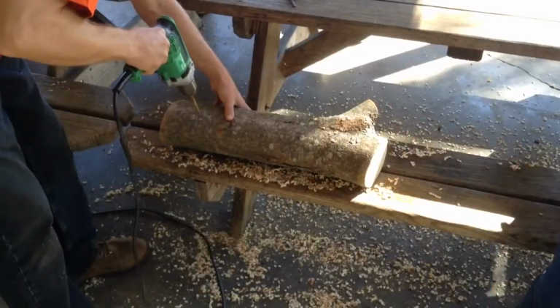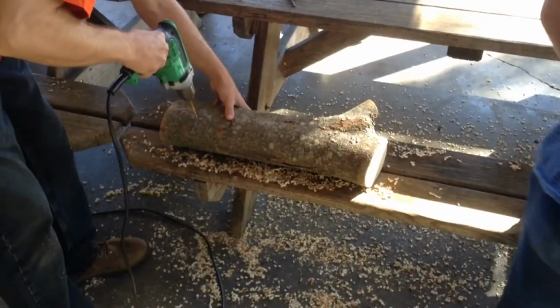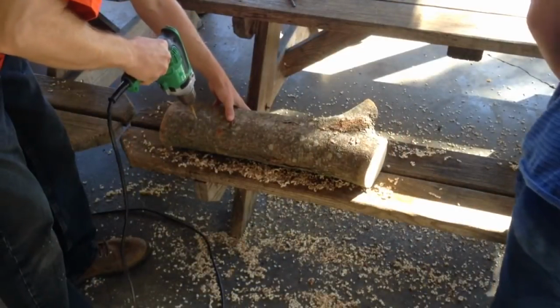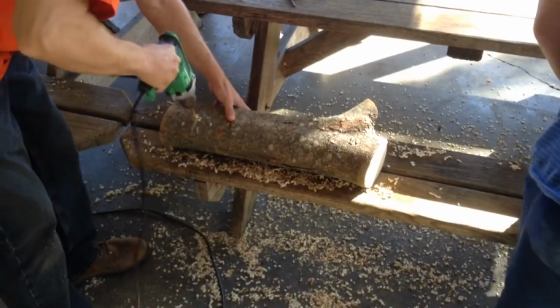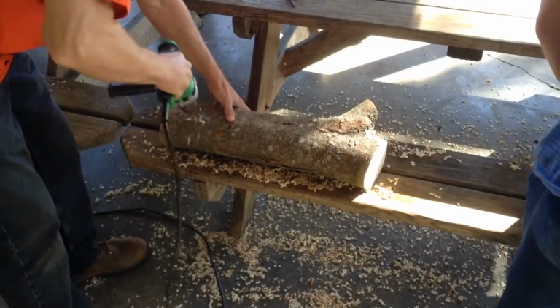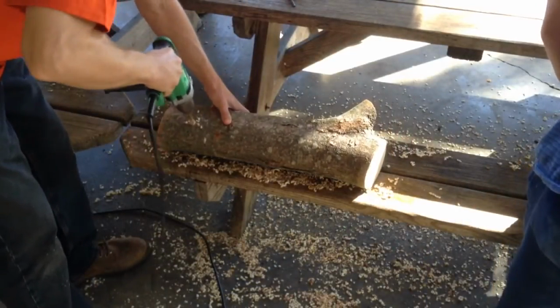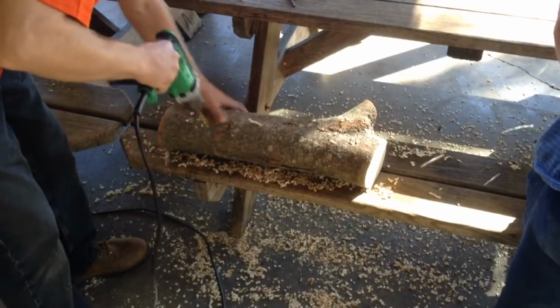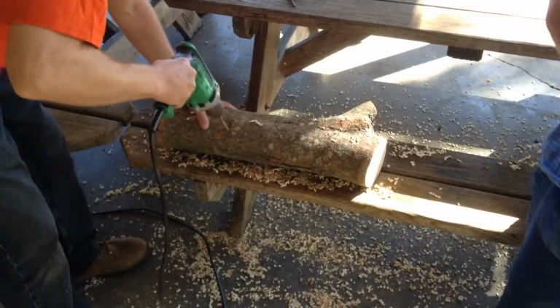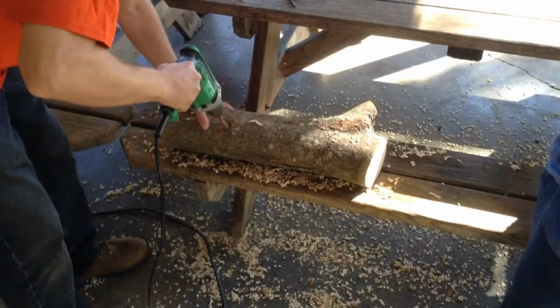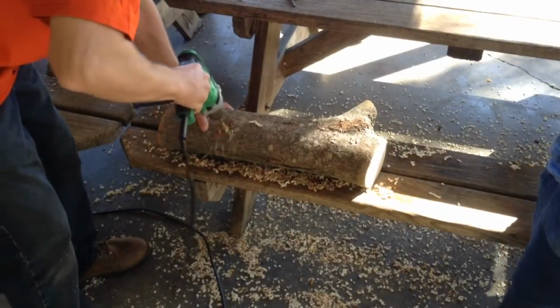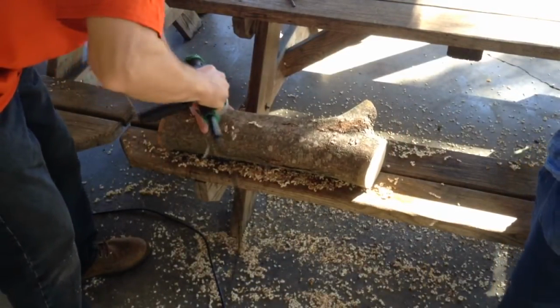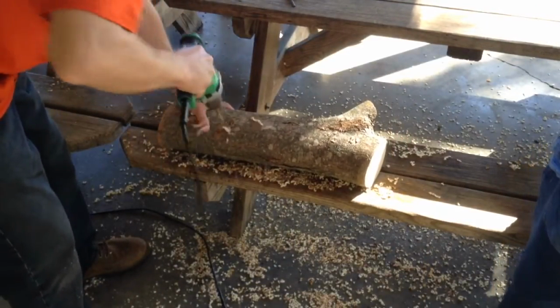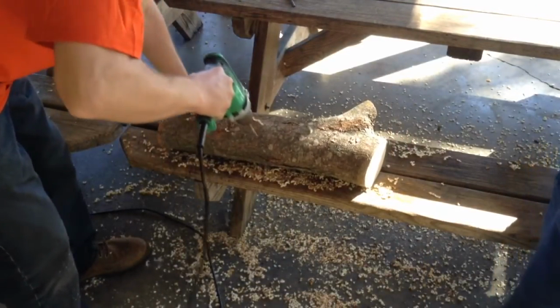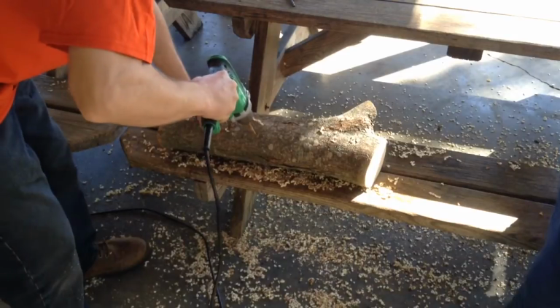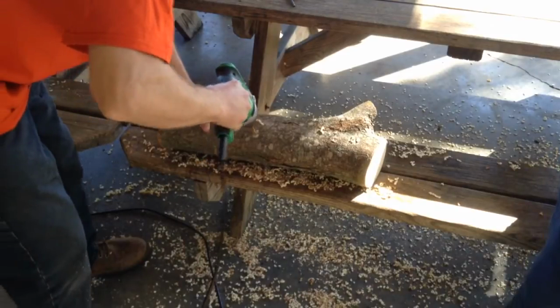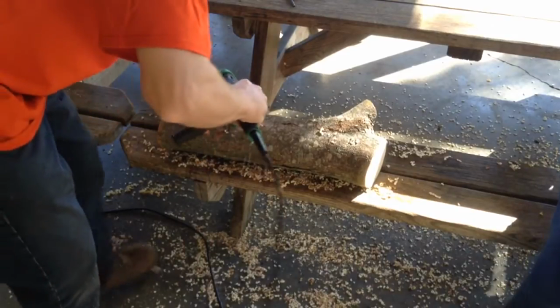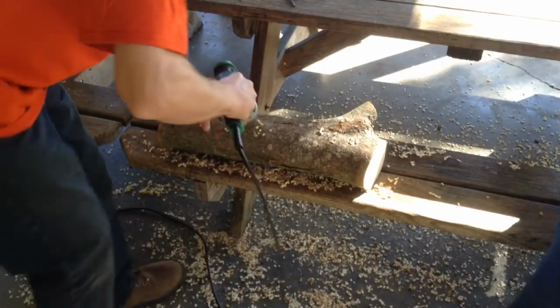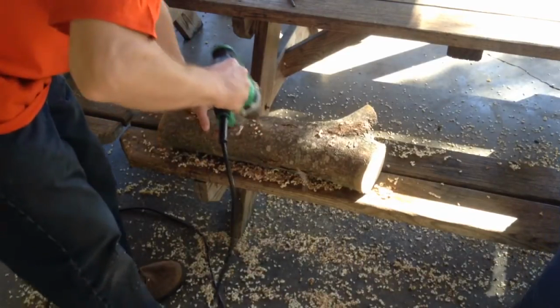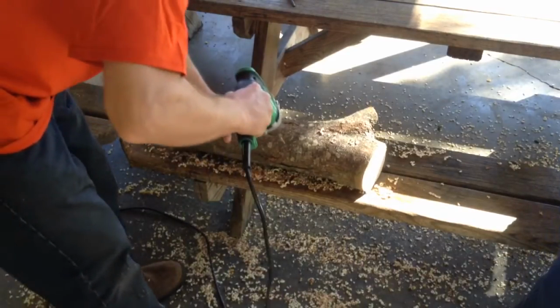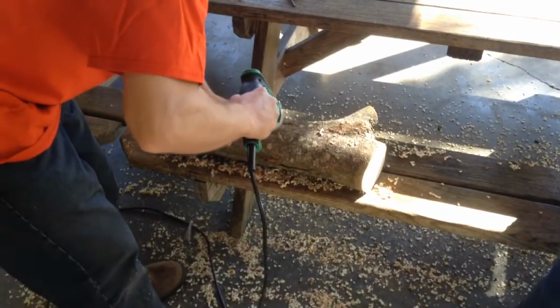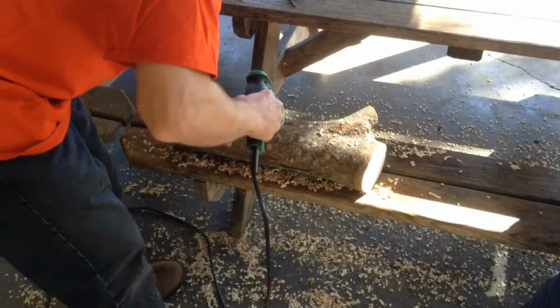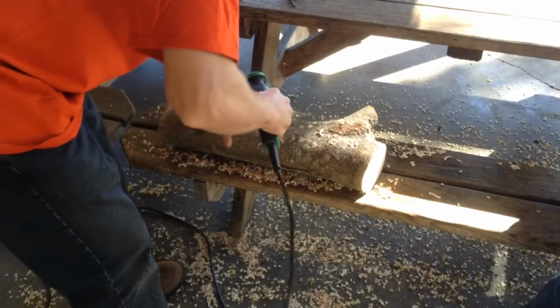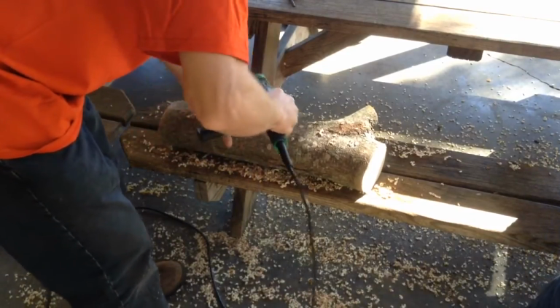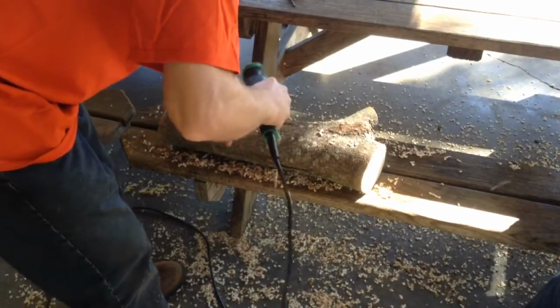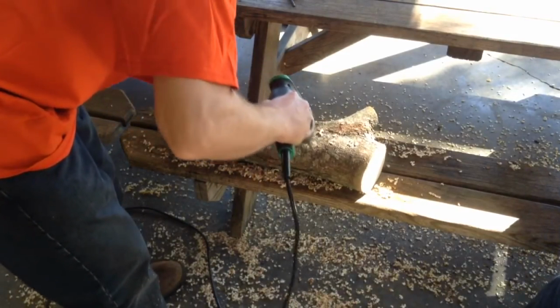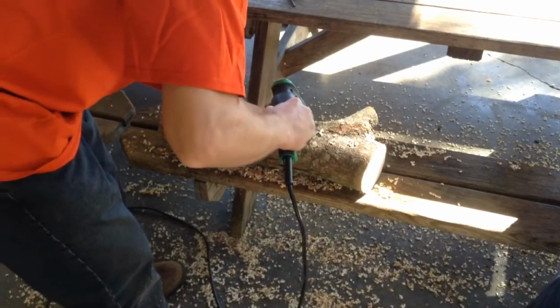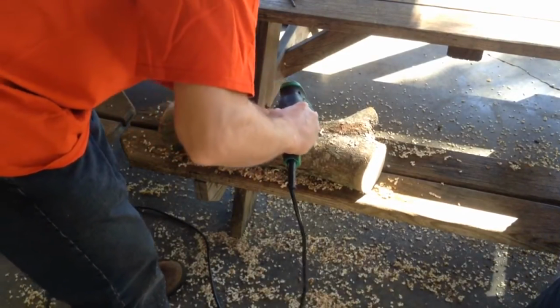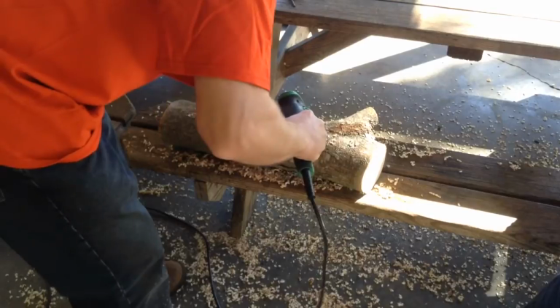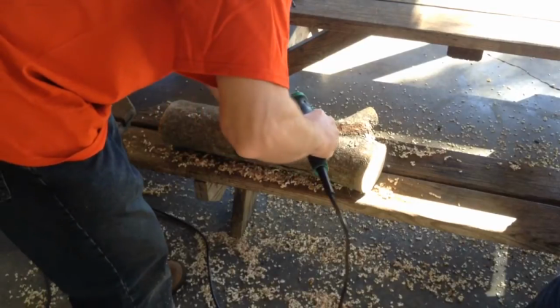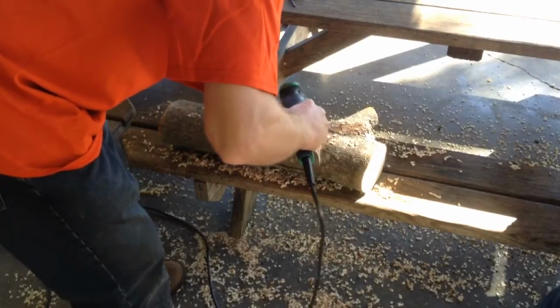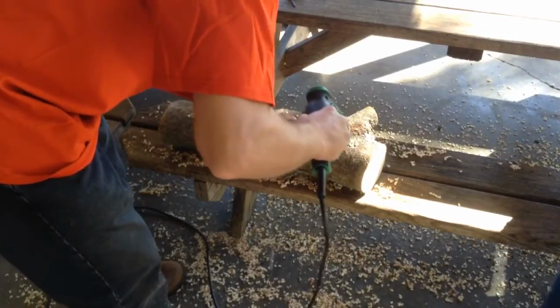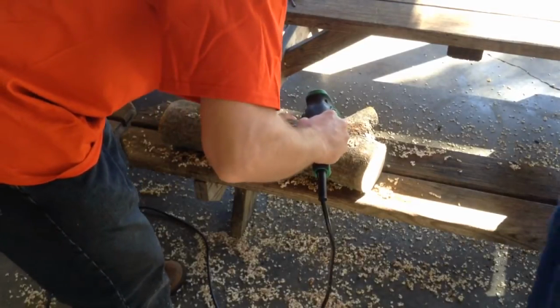Next, drill holes about an inch deep using a 5/16th drill bit. Leave a few inches of separation between each hole so your mushrooms don't become crowded. Drill on all sides of the log.